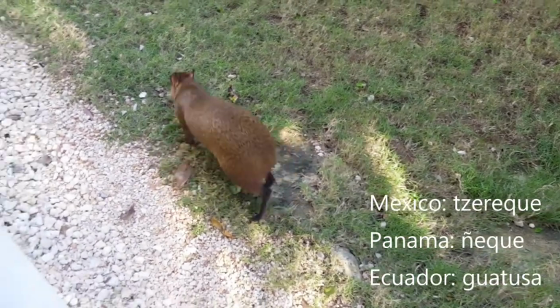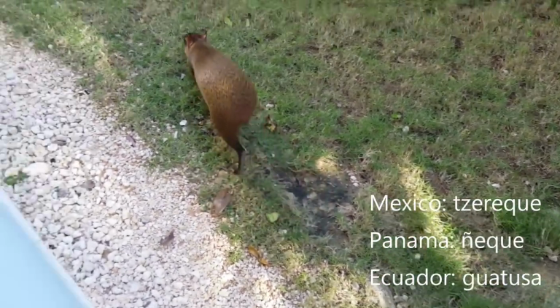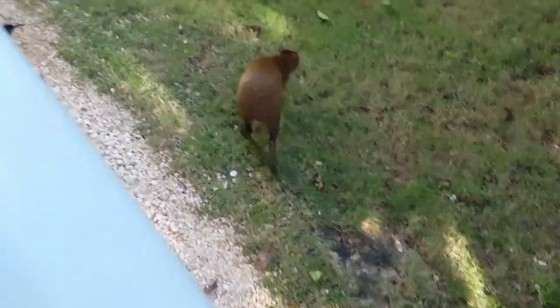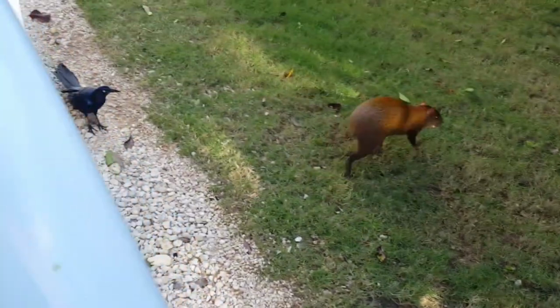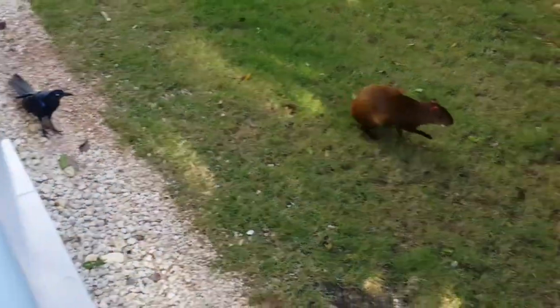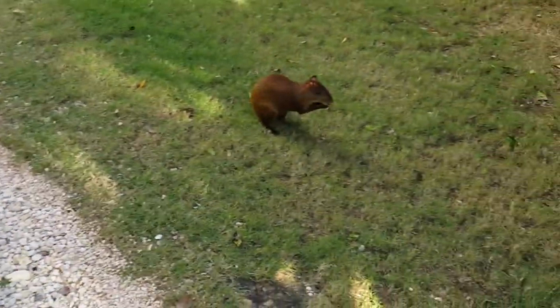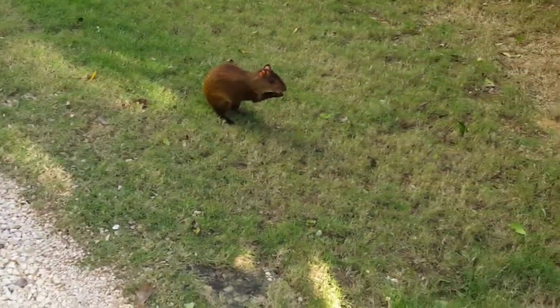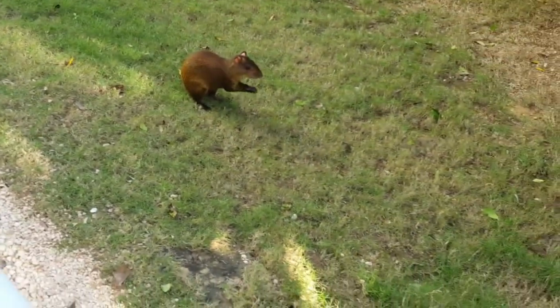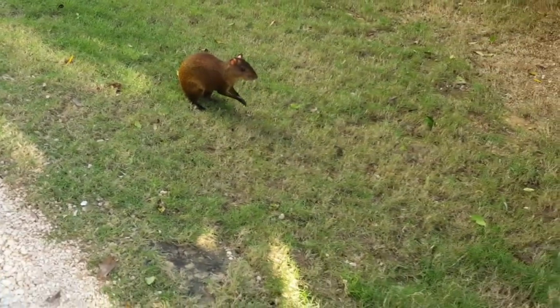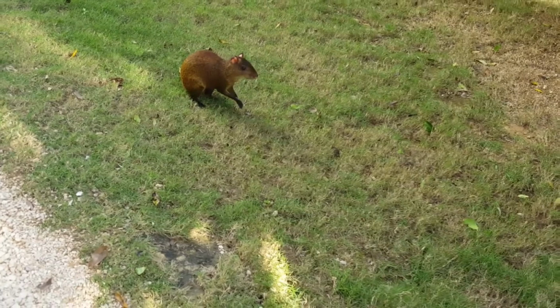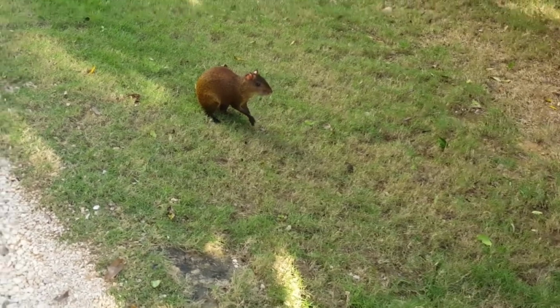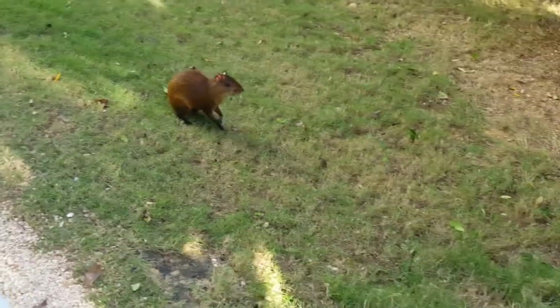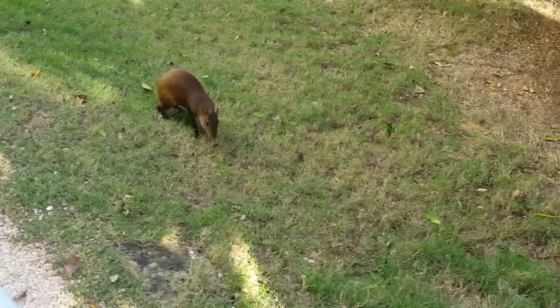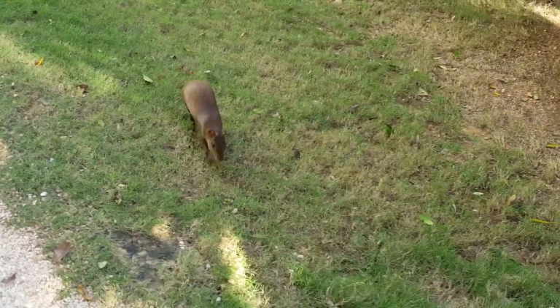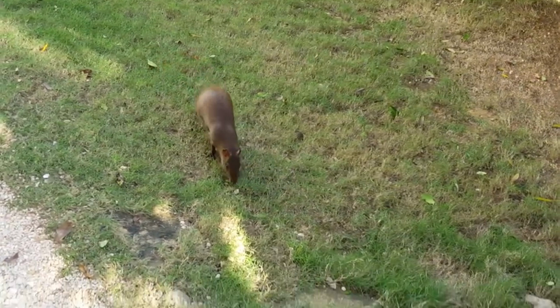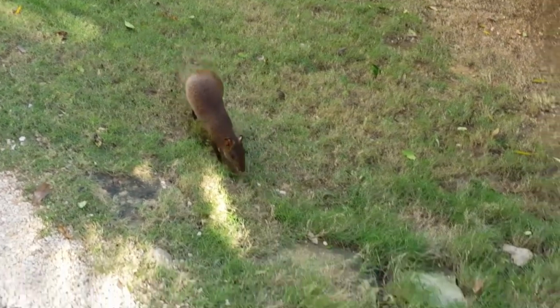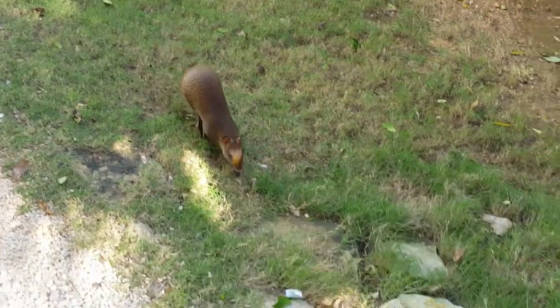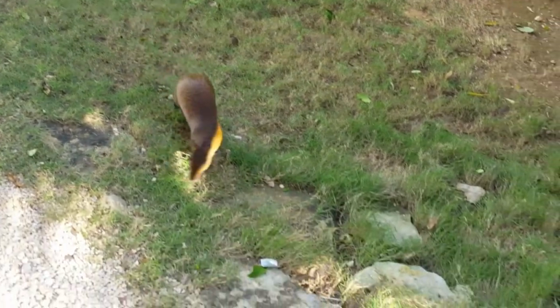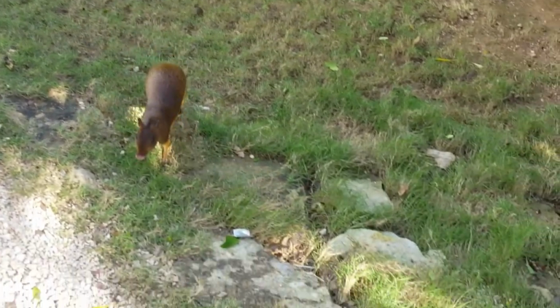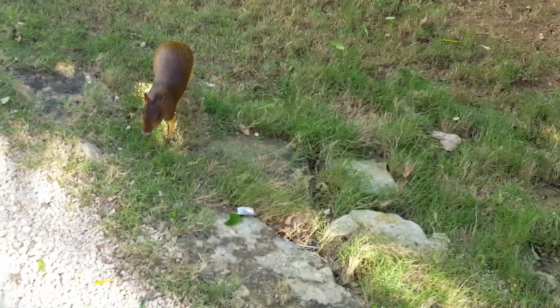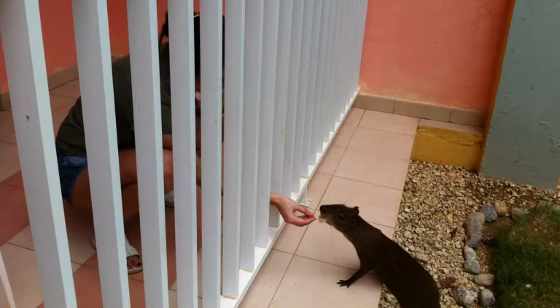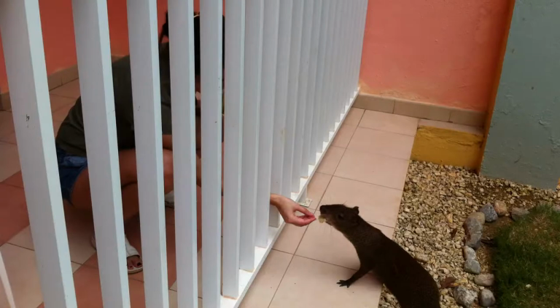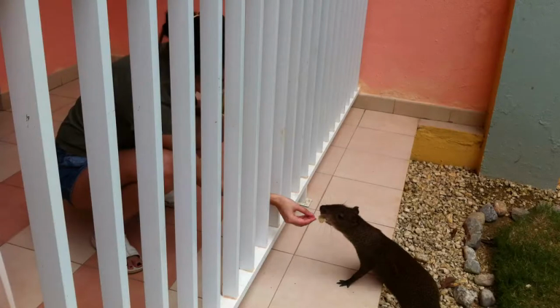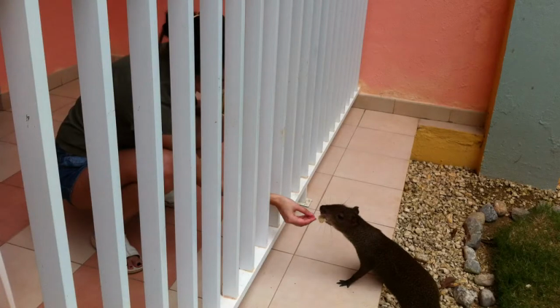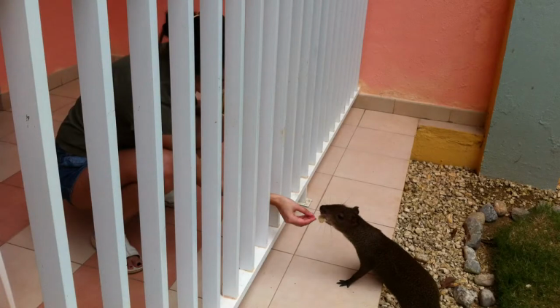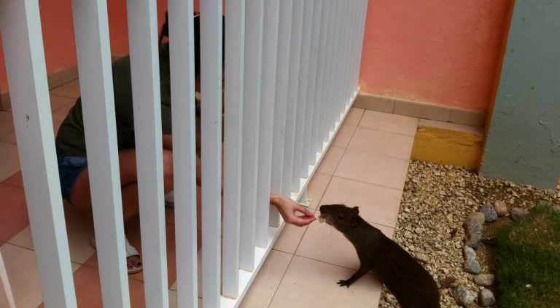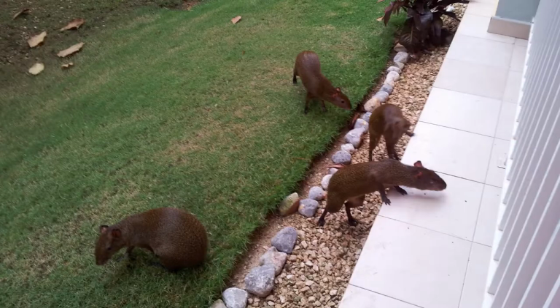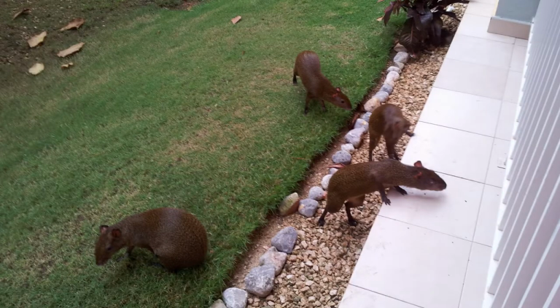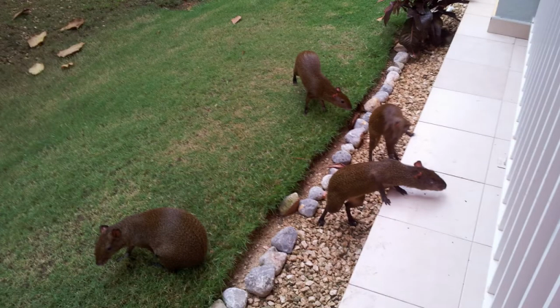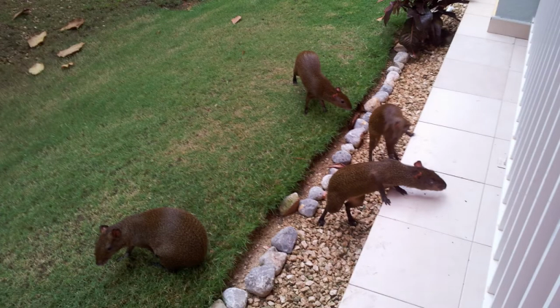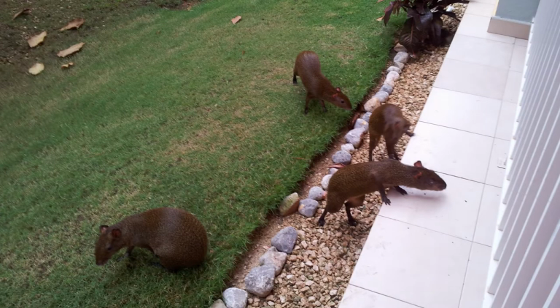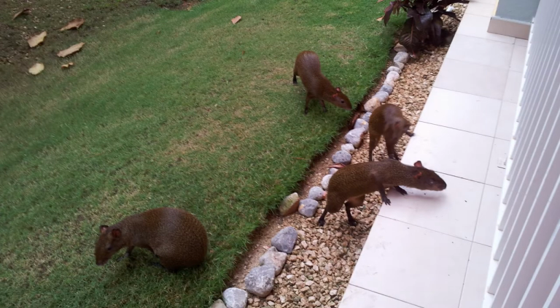They are generally shy animals, but they won't refuse food when offered. The boldest of them will even approach and pick up the food from your hand. They are diurnal animals related to guinea pigs and chinchillas.